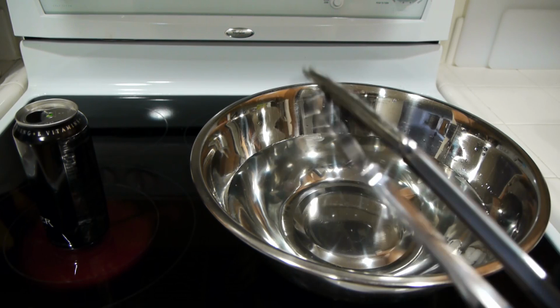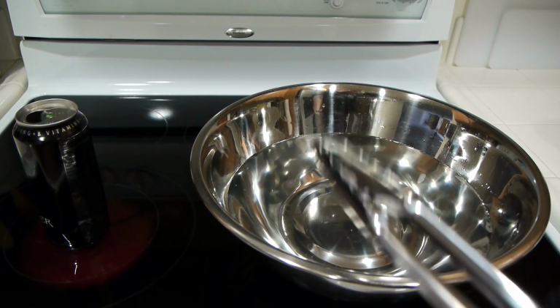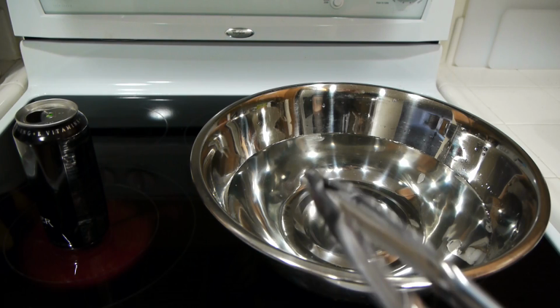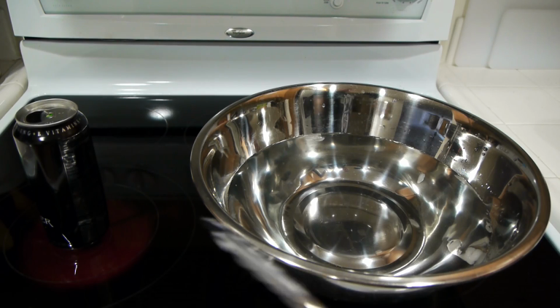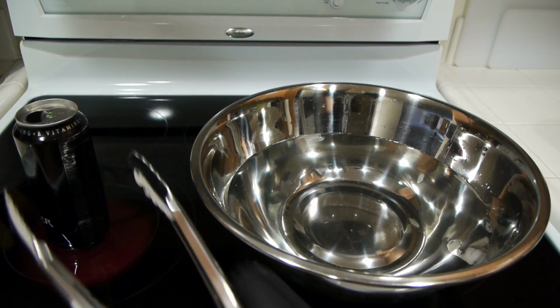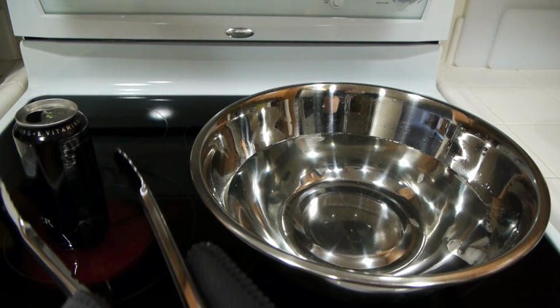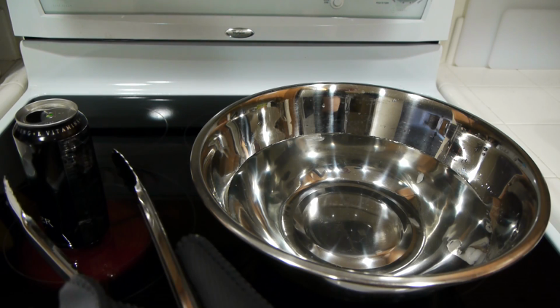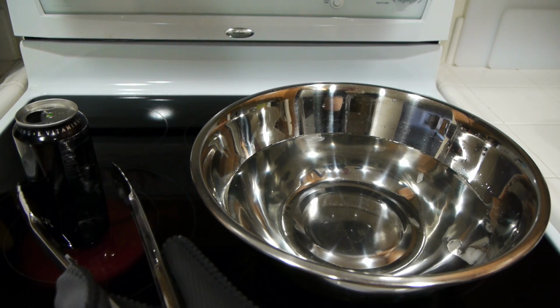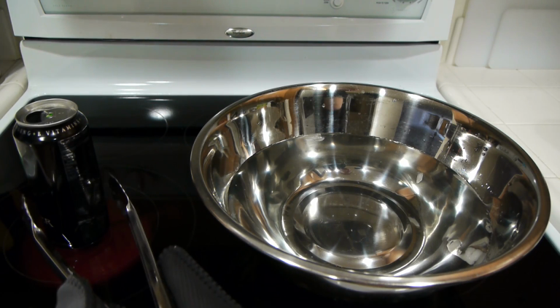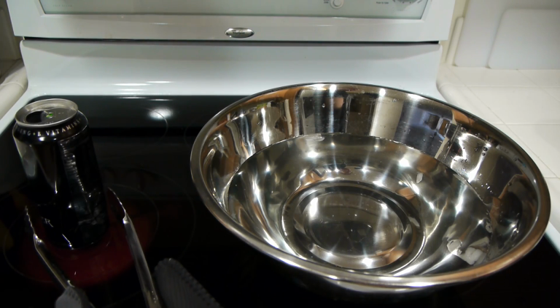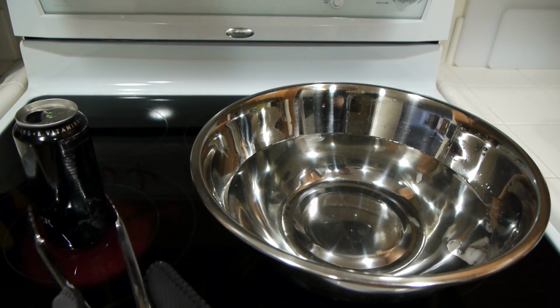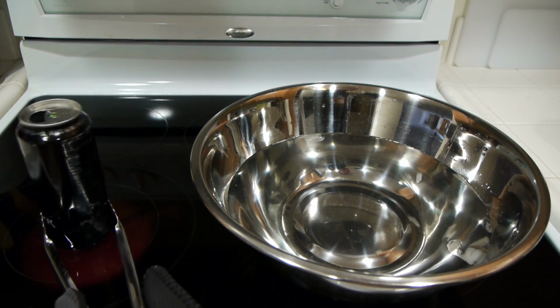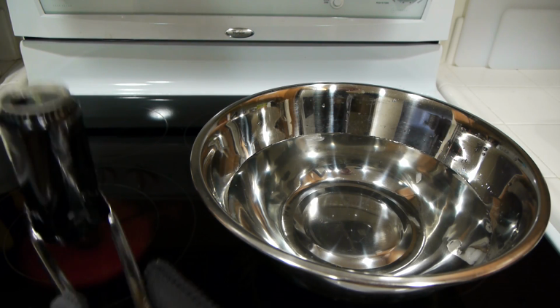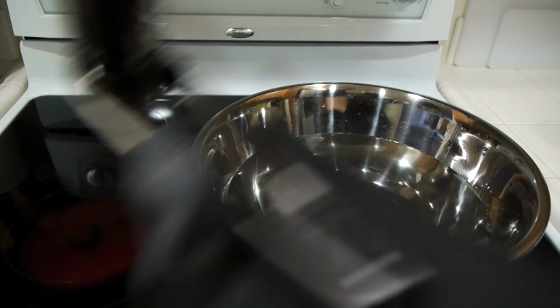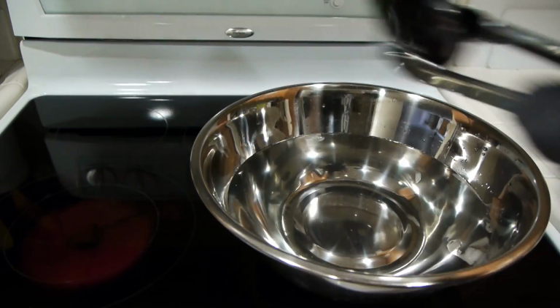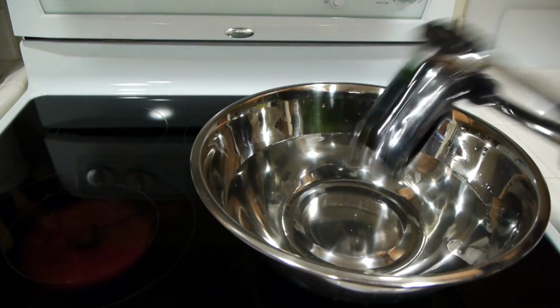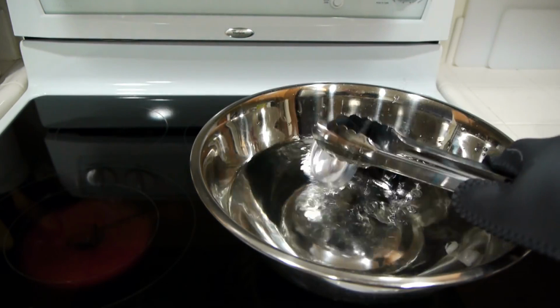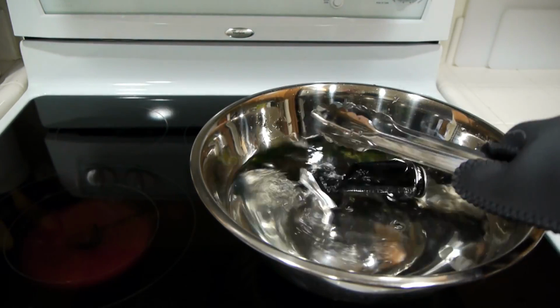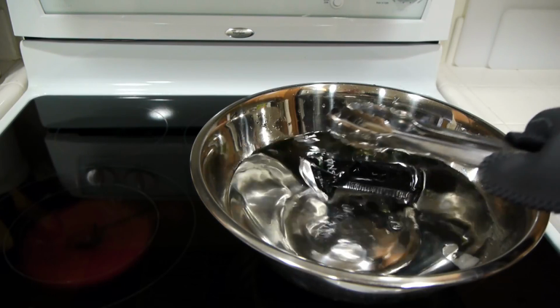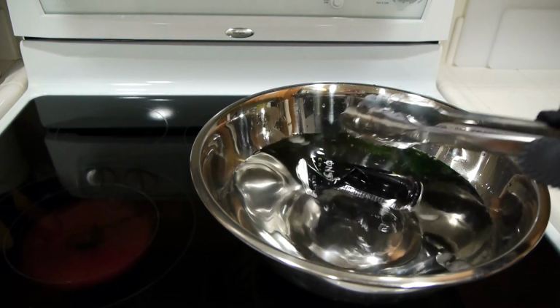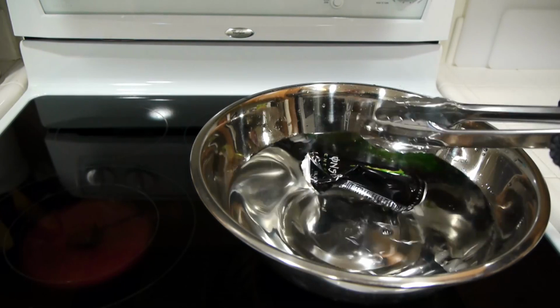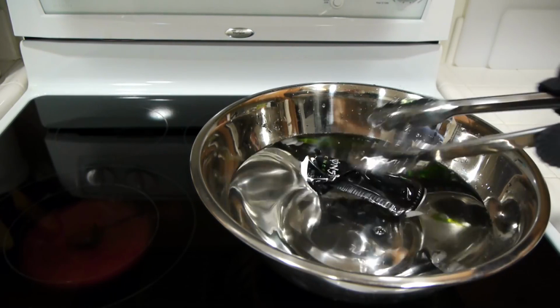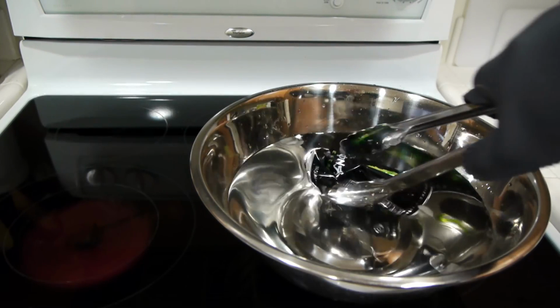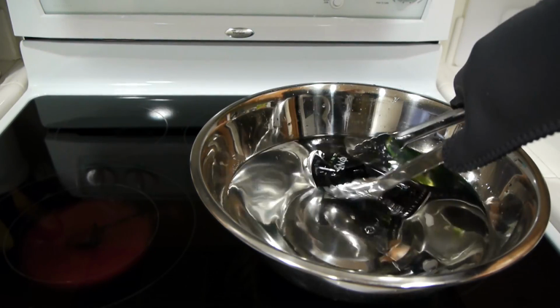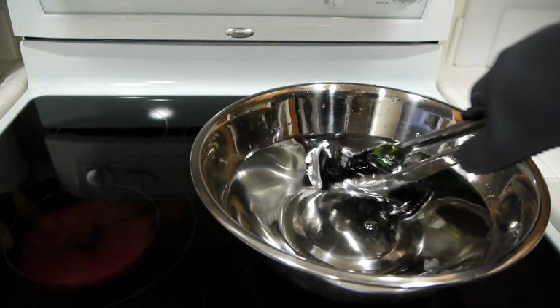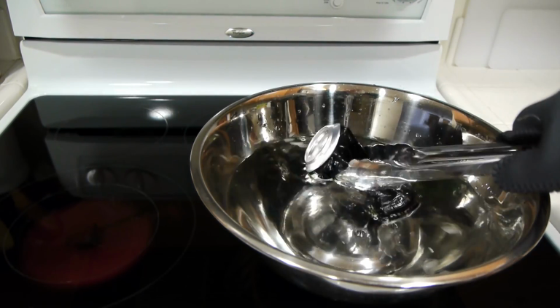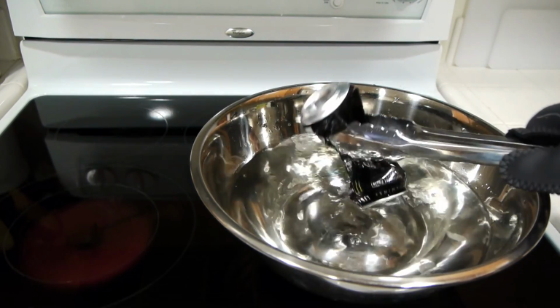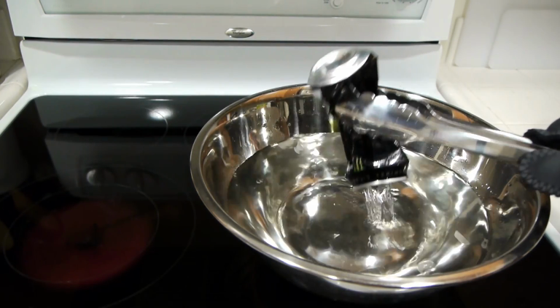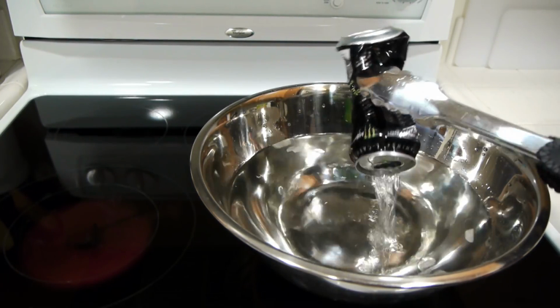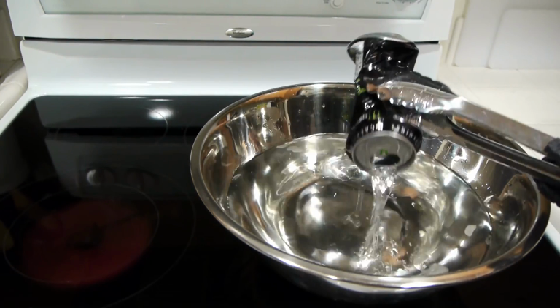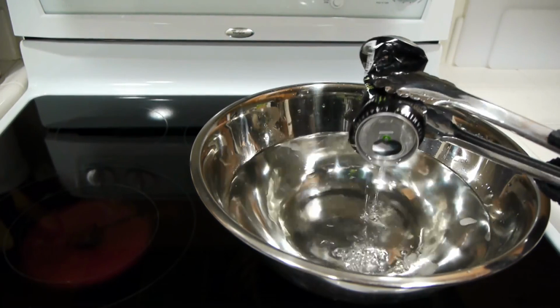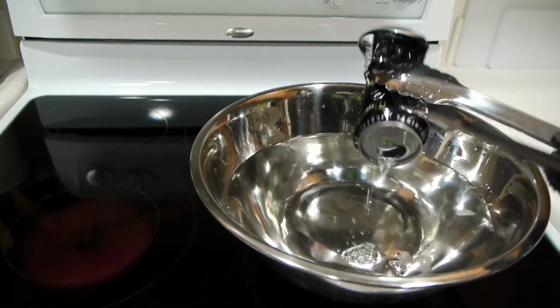Now grab some tongs, get the can from the bottom, and flip it upside down into the cold water. It's going to instantly collapse in on itself. I'll explain why later.